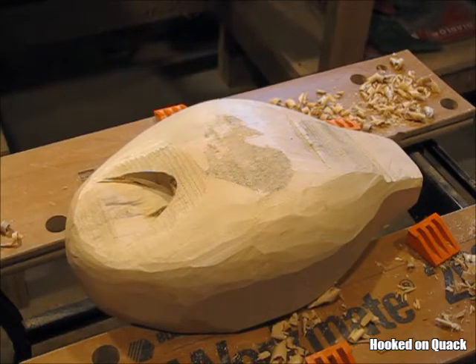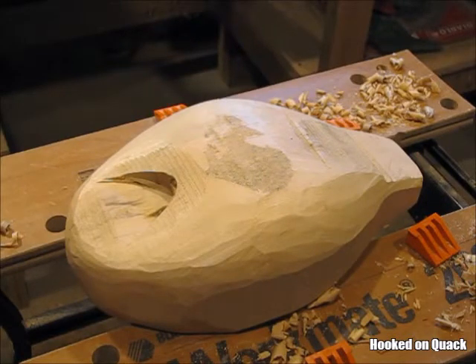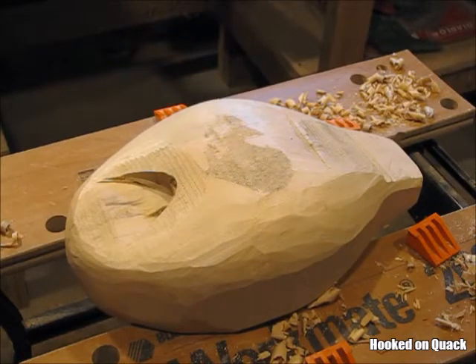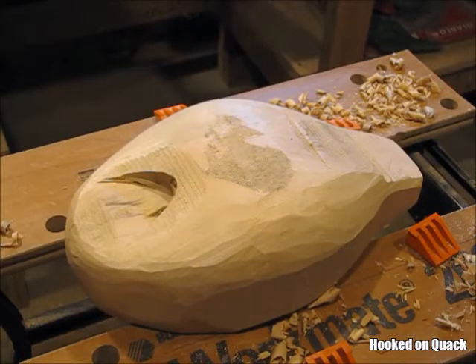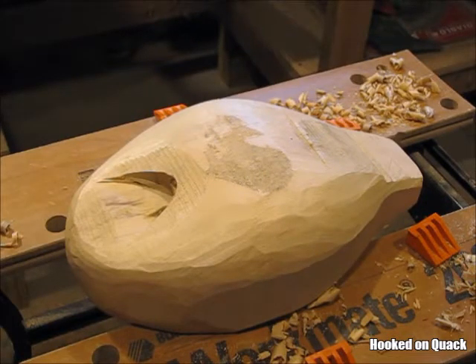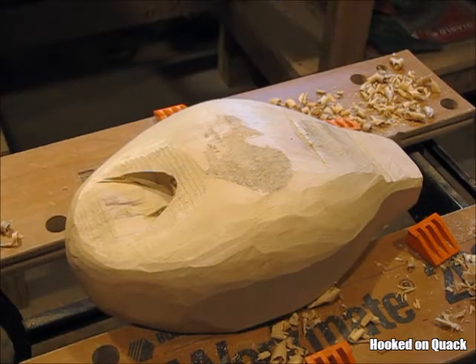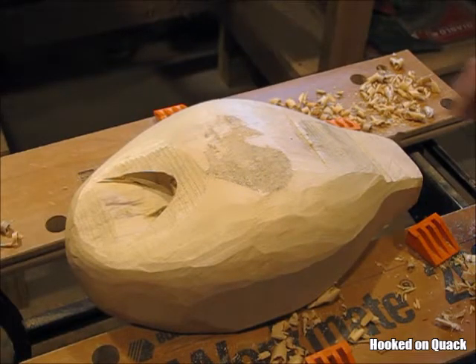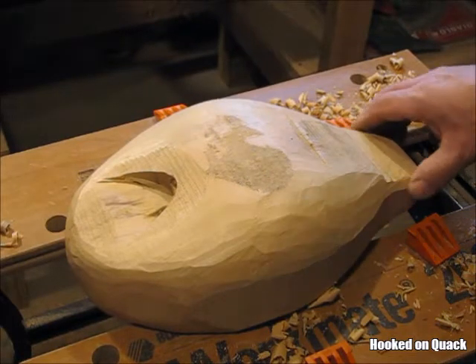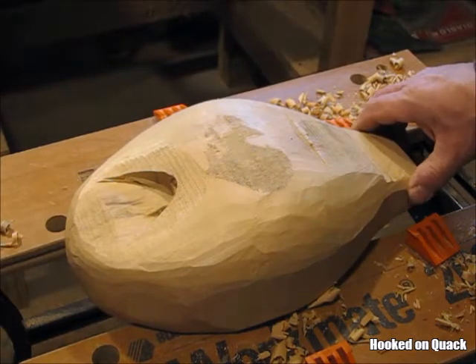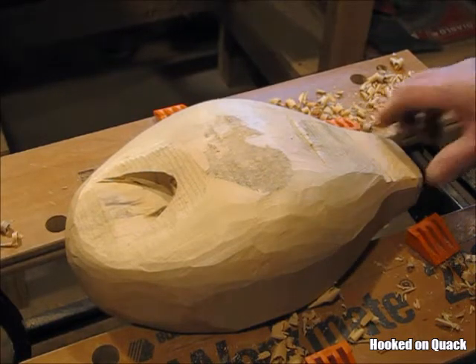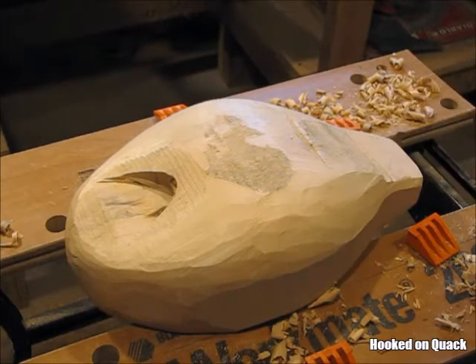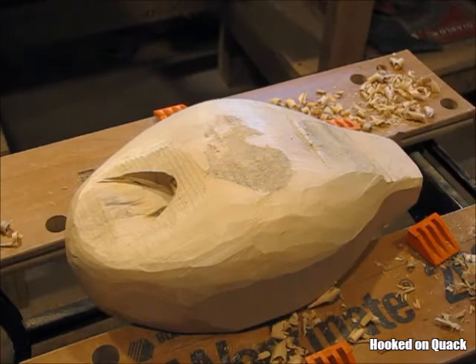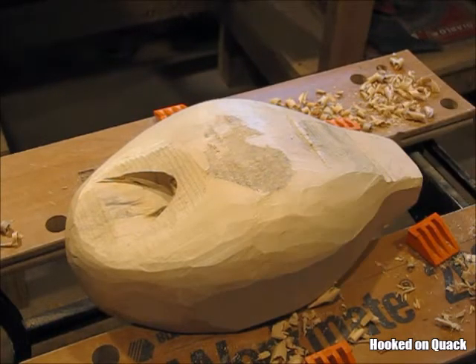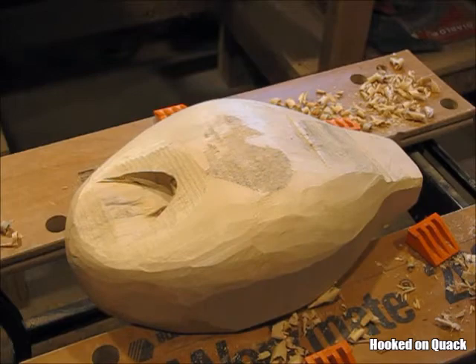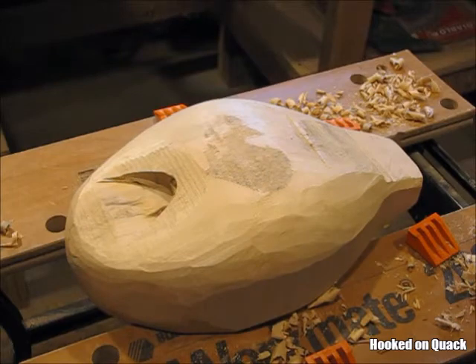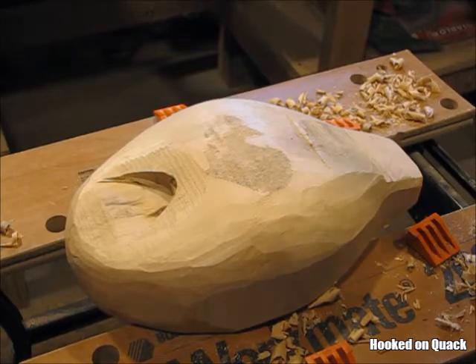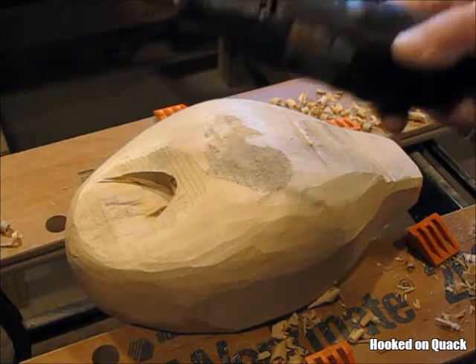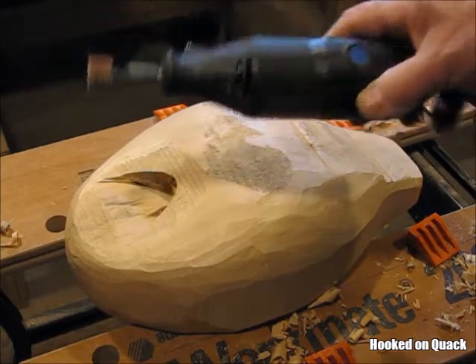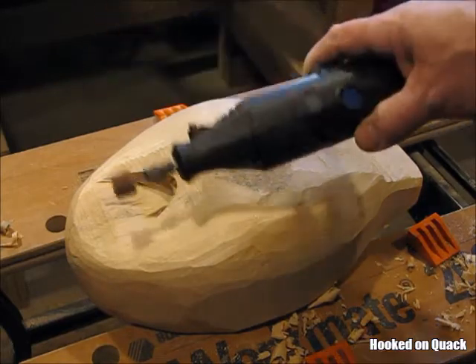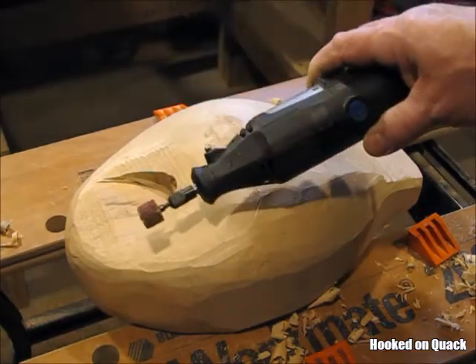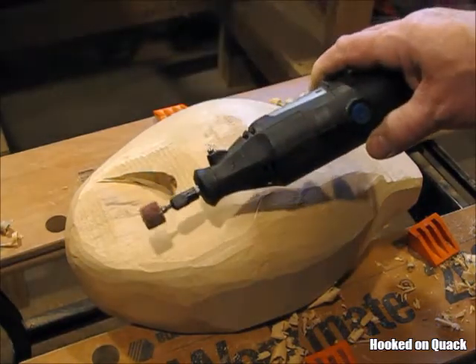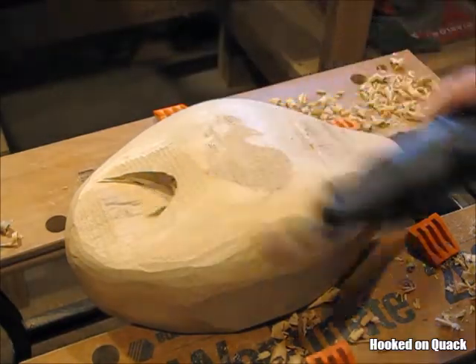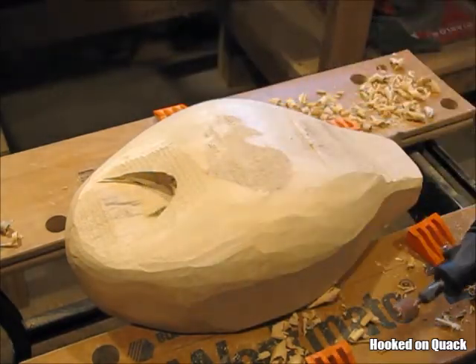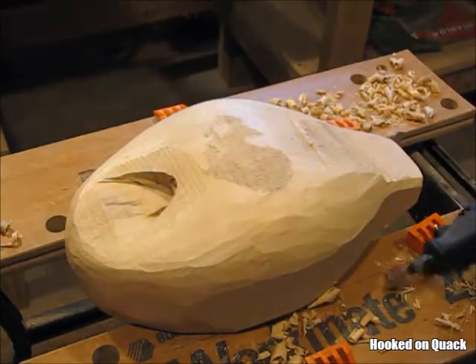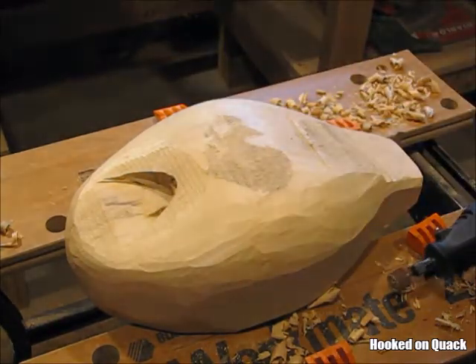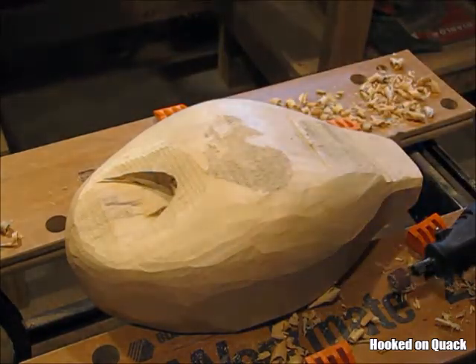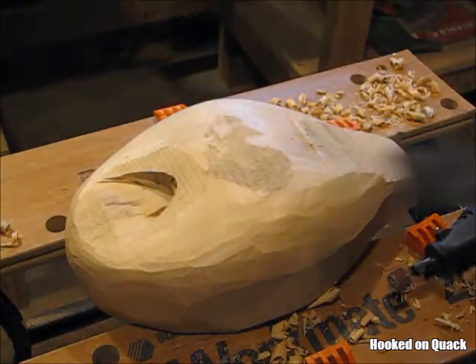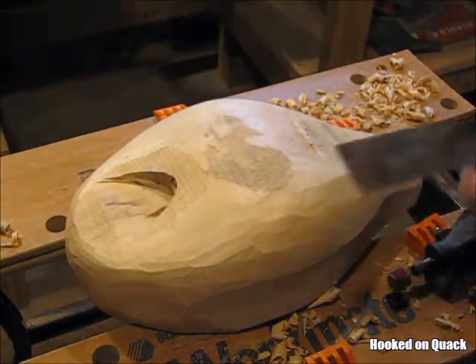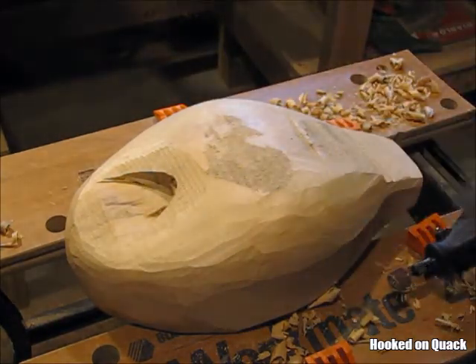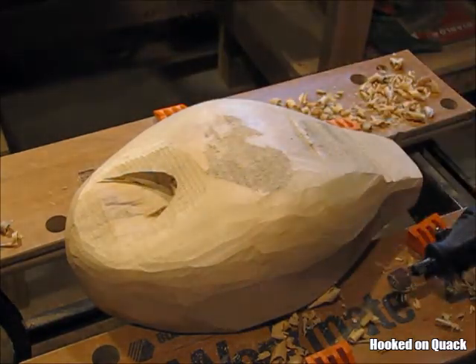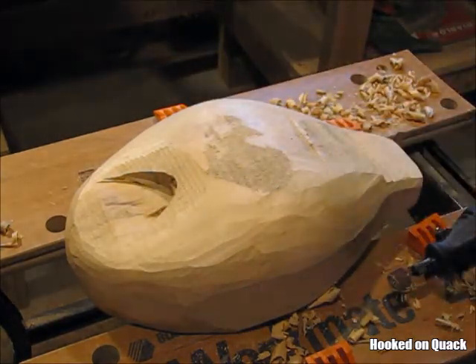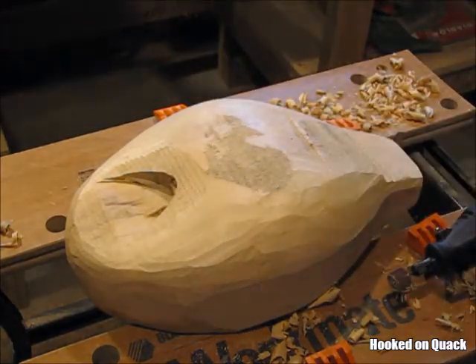After shaping with a spokeshave, here's what I have. Now I'm going to use a Dremel tool to remove some additional material as well.